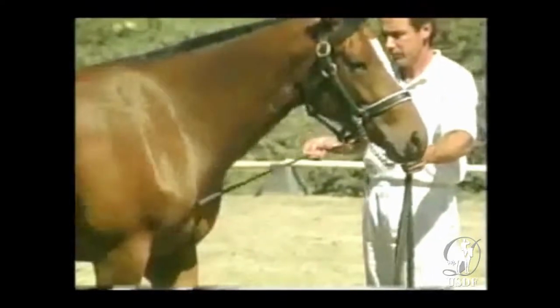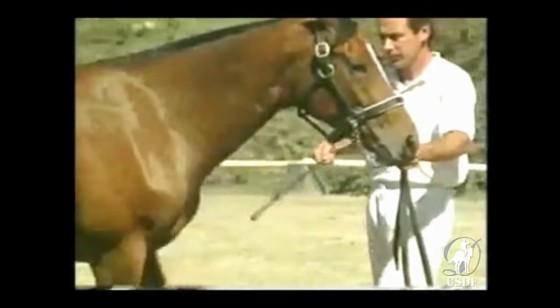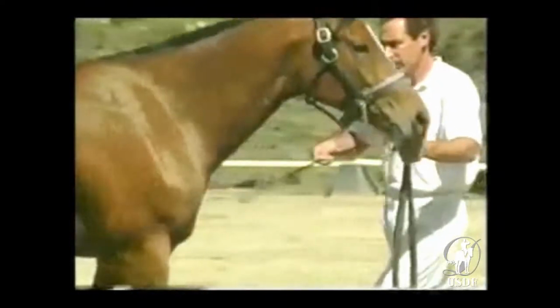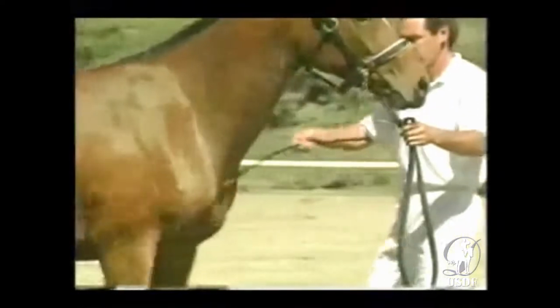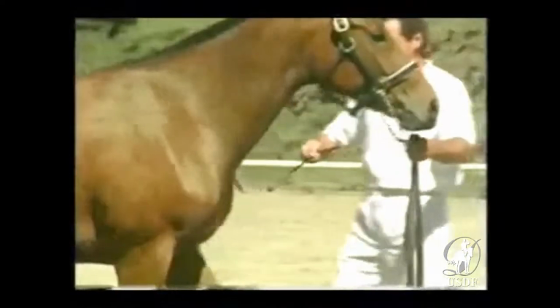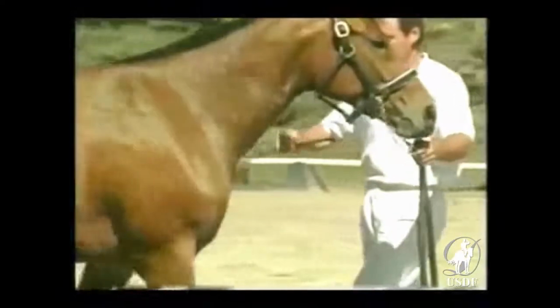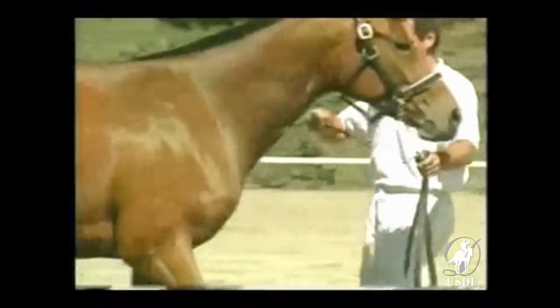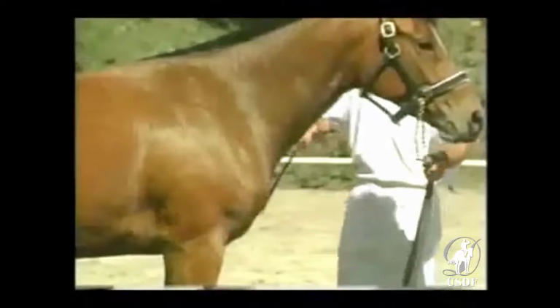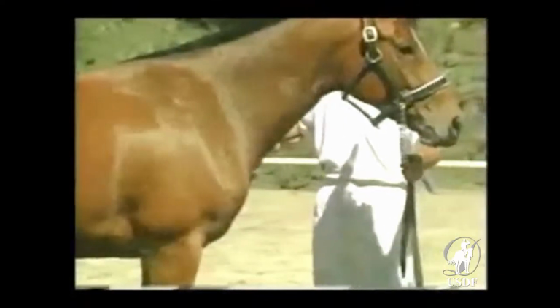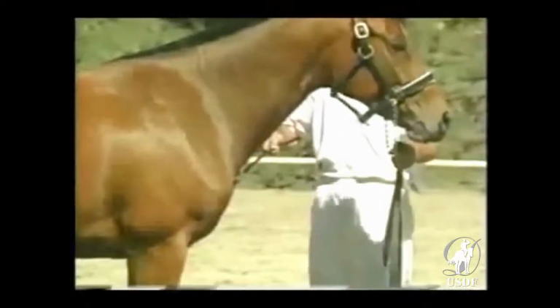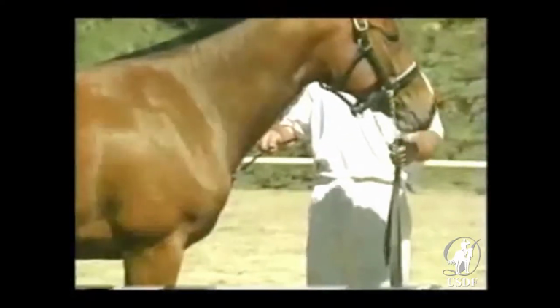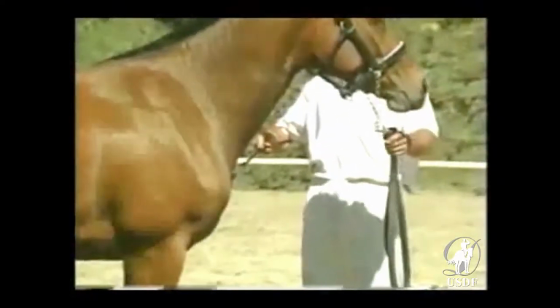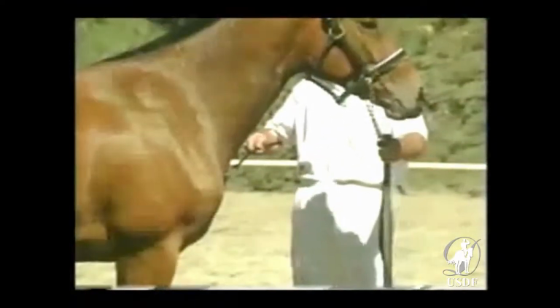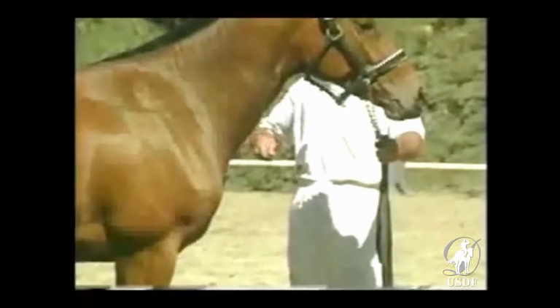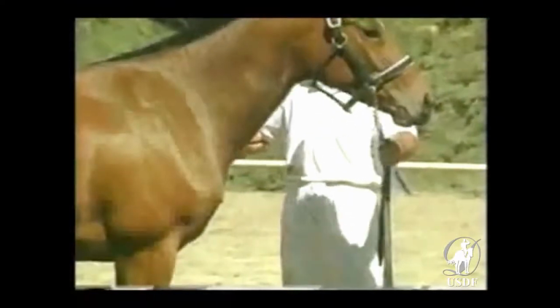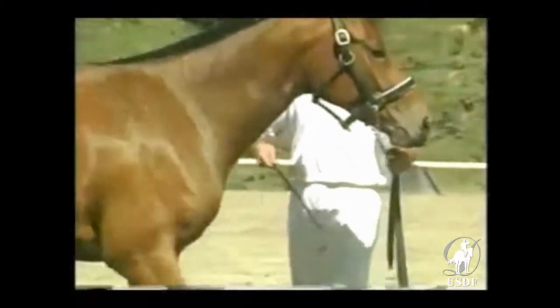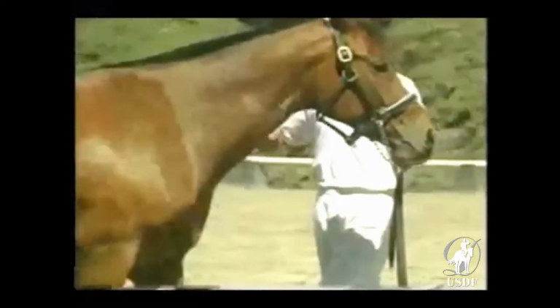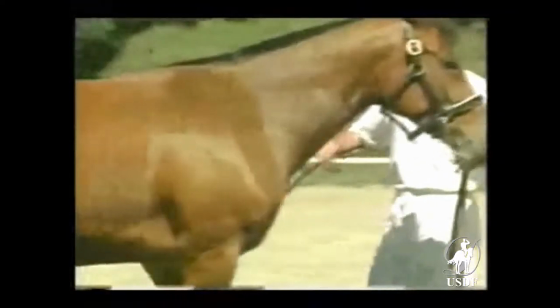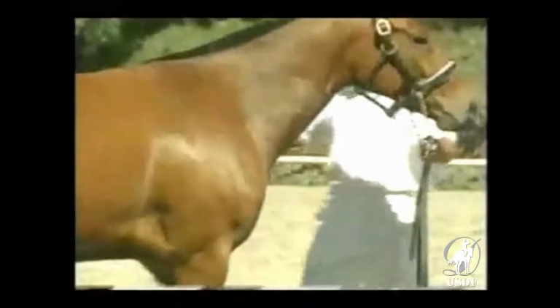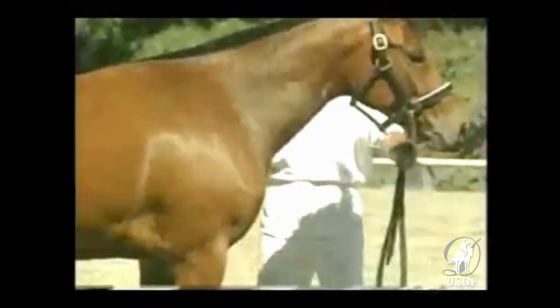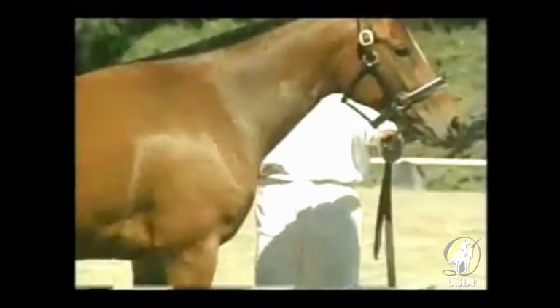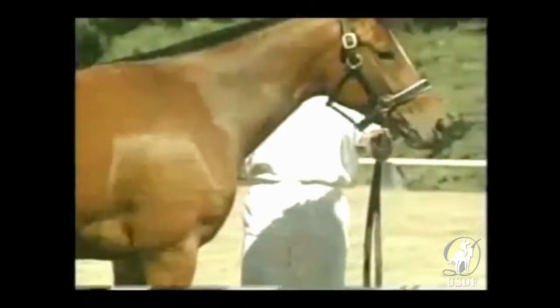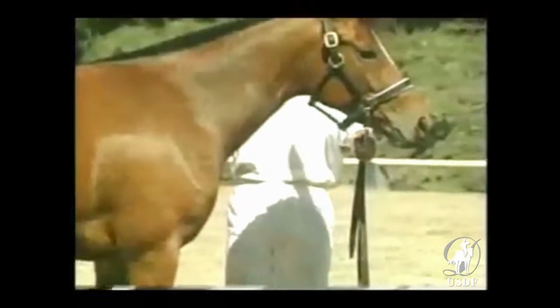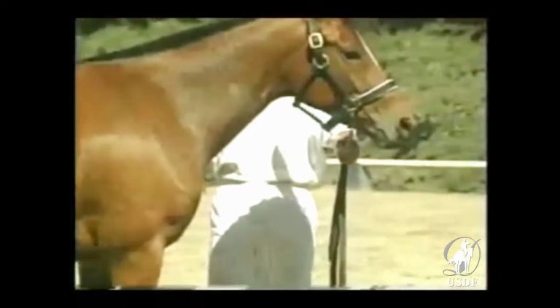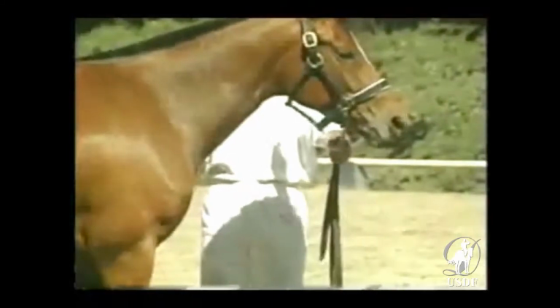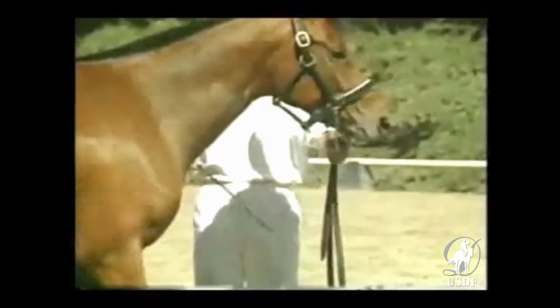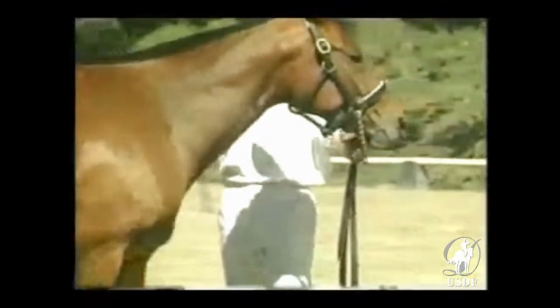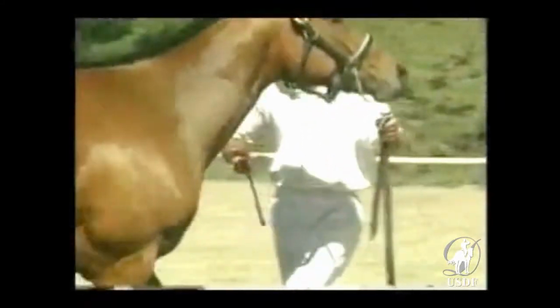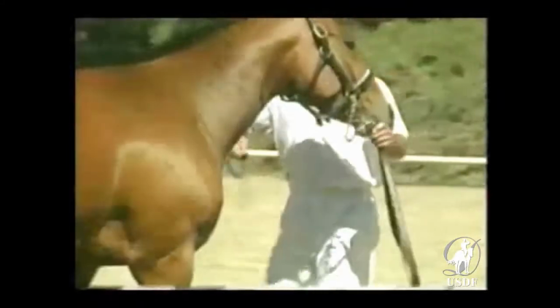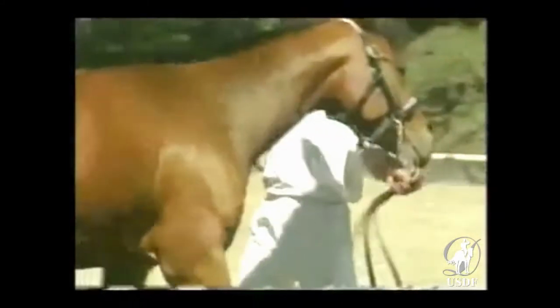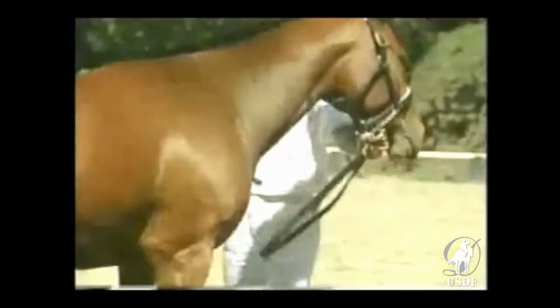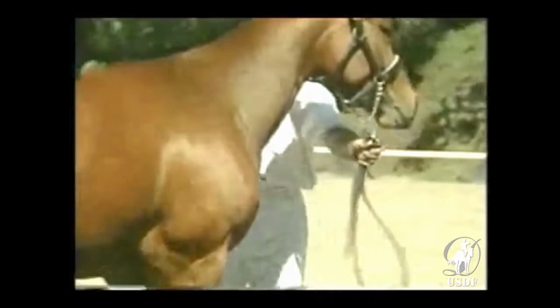The whip should be used at the tempo that would be appropriate for the response — not a desperate, nervous tattoo. This gives the horse time to think. It is important to reward initially the faintest glimmer of comprehension.